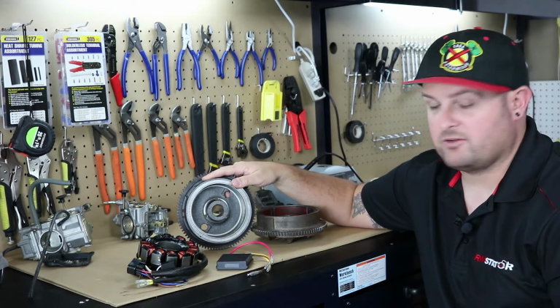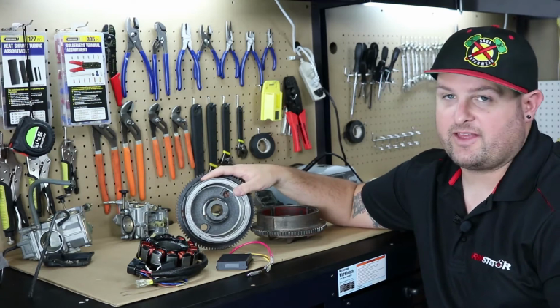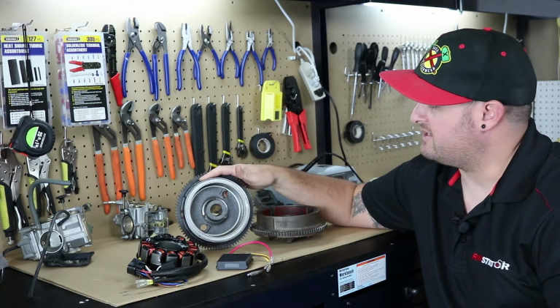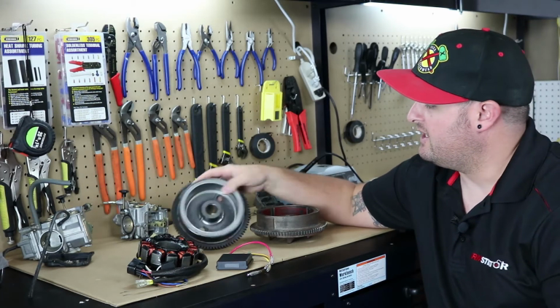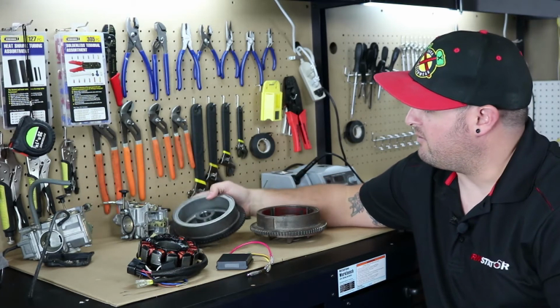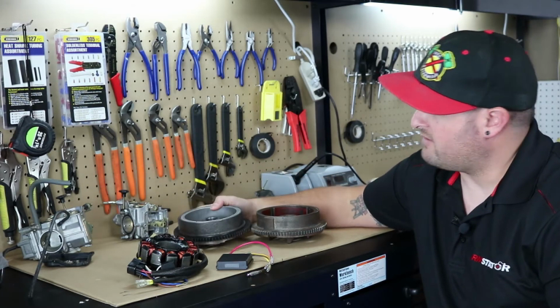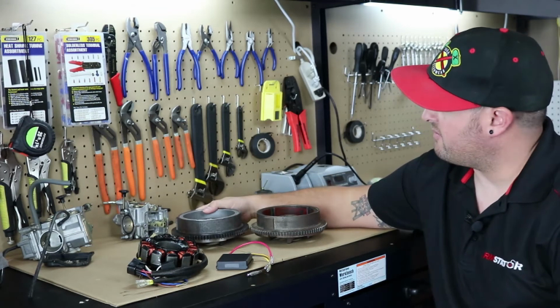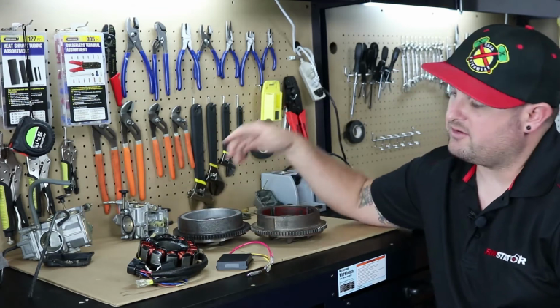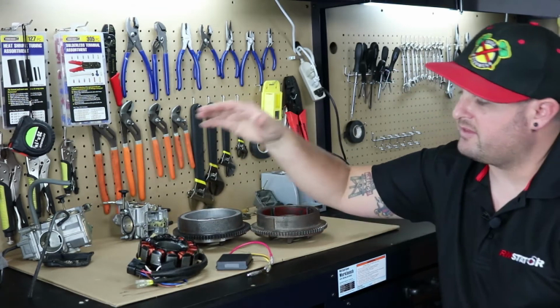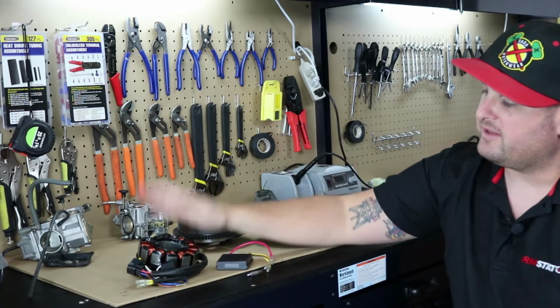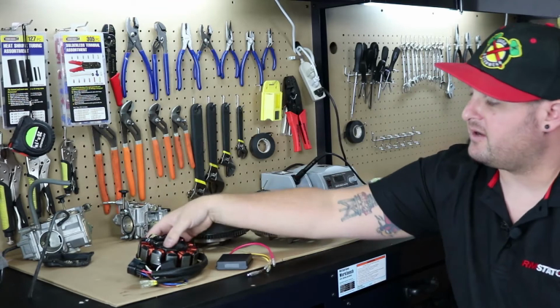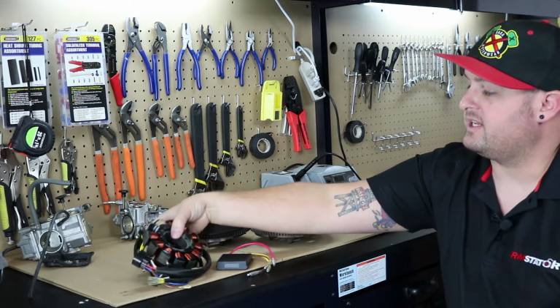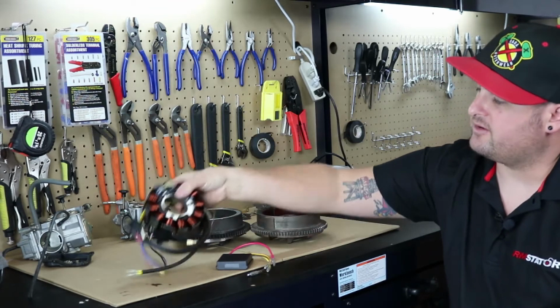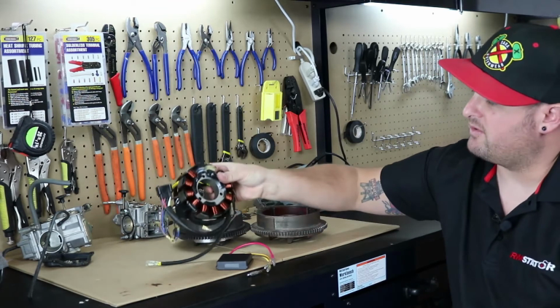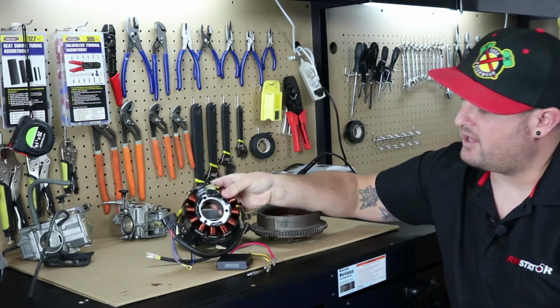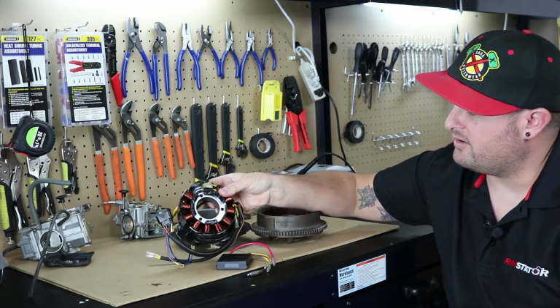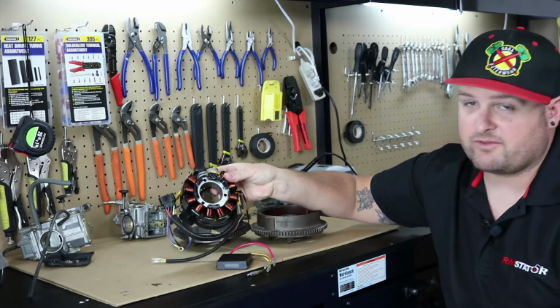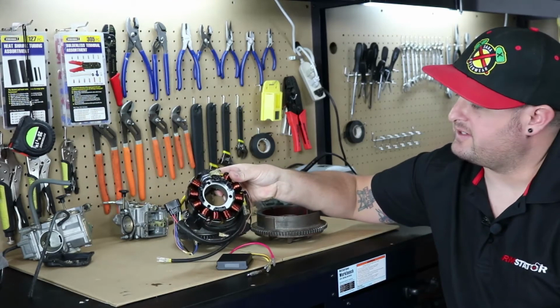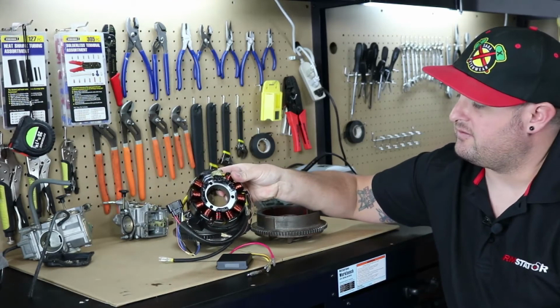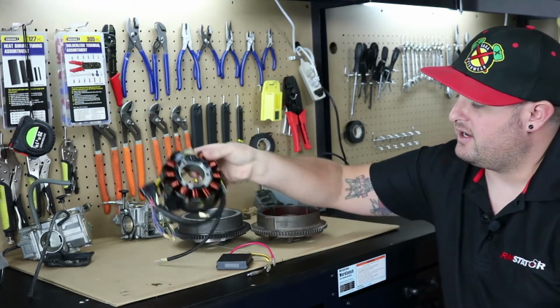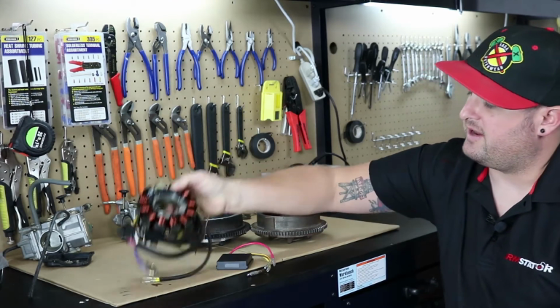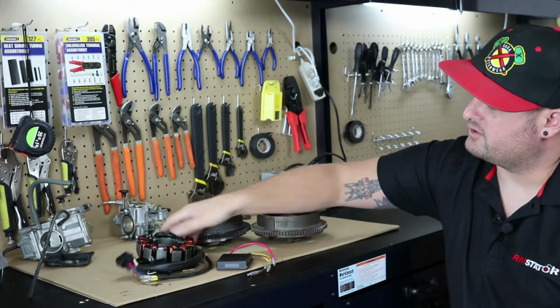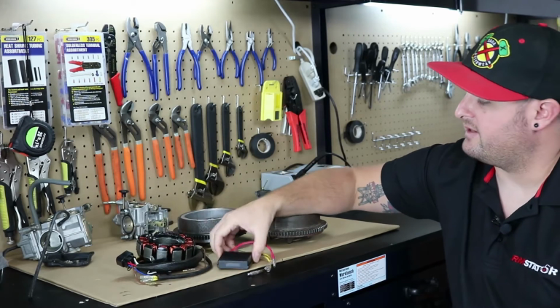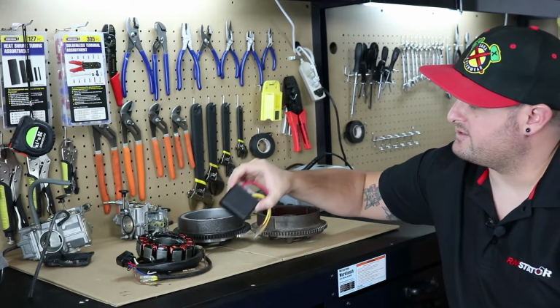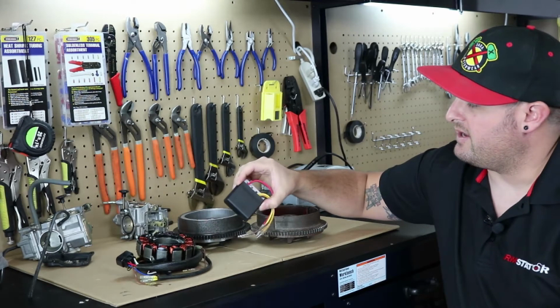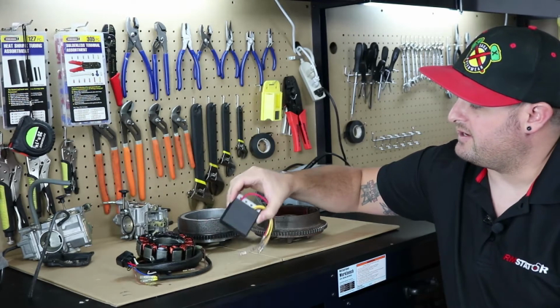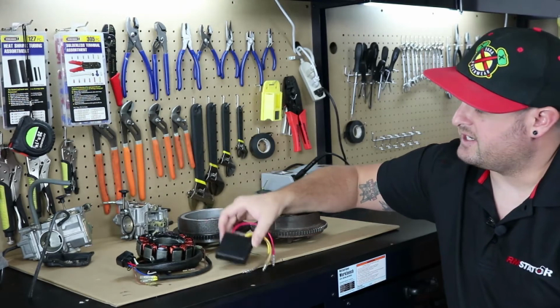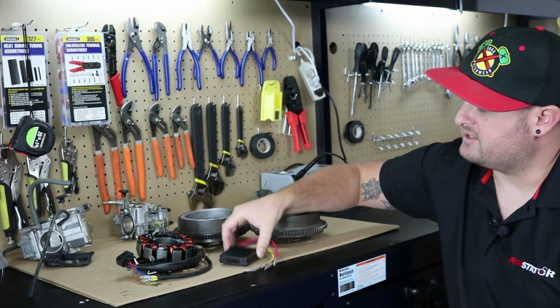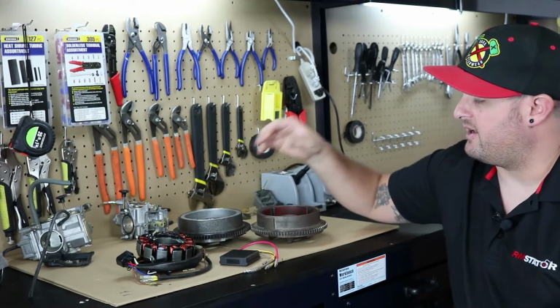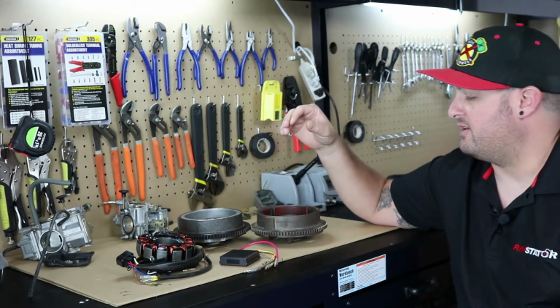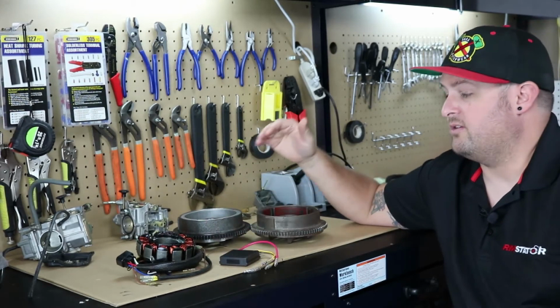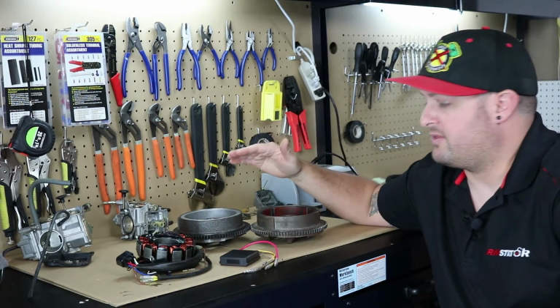We'll get into that in just a second. We also have all the other parts that go along with it. There are a couple of stators that go along with this flywheel and we've got them on the shelf. We have the voltage regulators, ignition kits, and just about everything you need to go along with these.